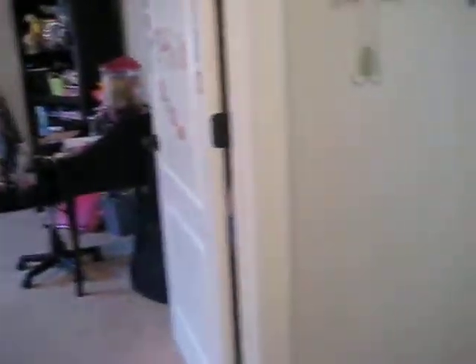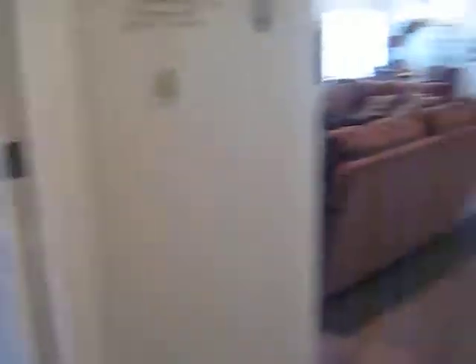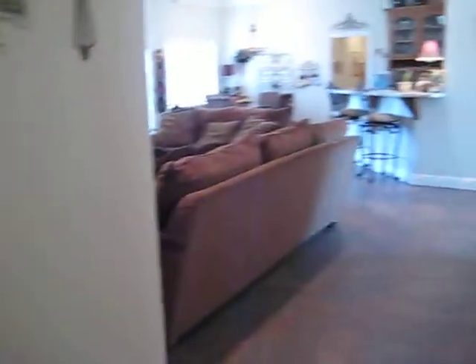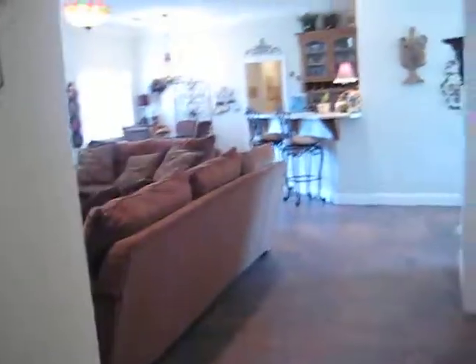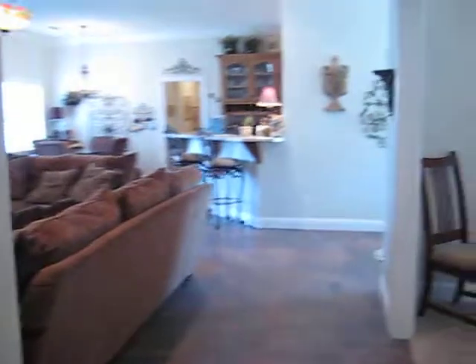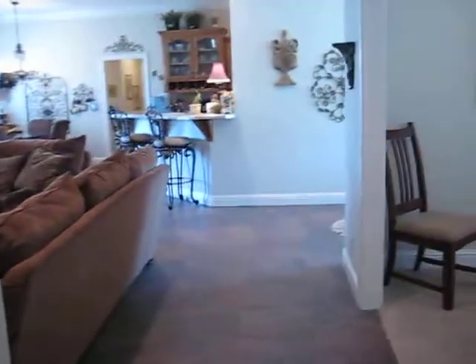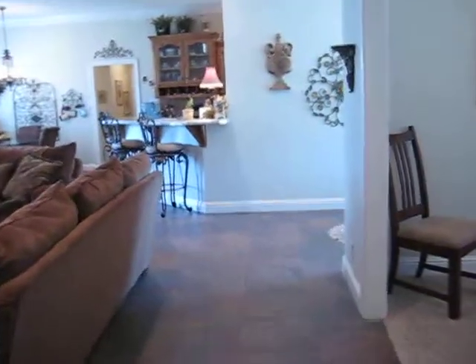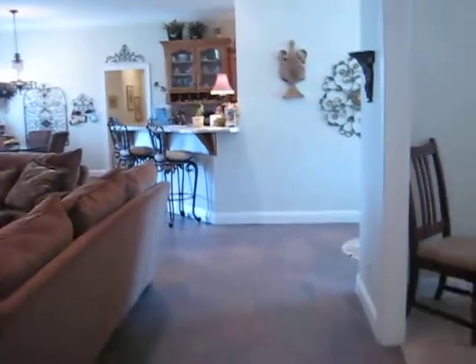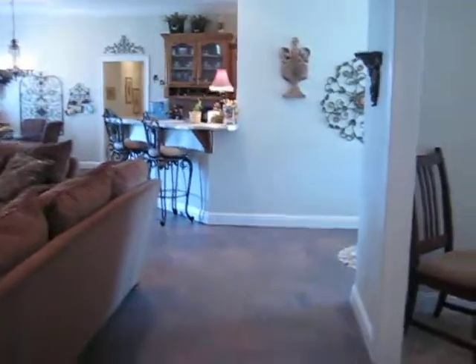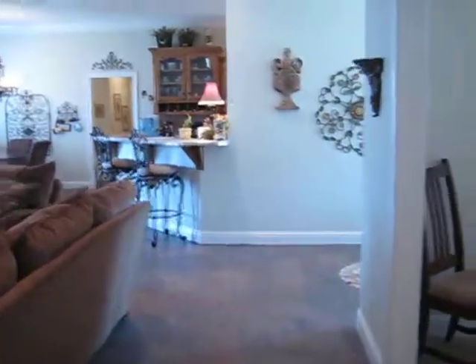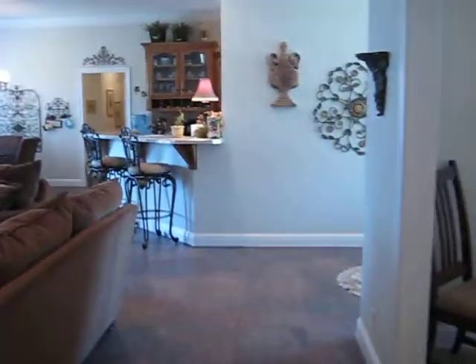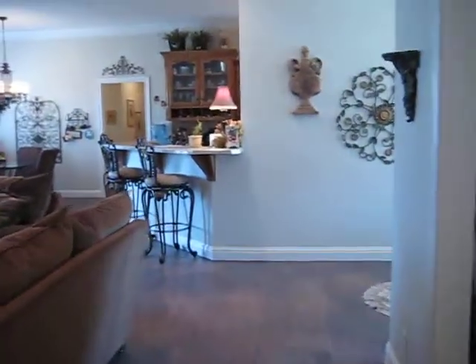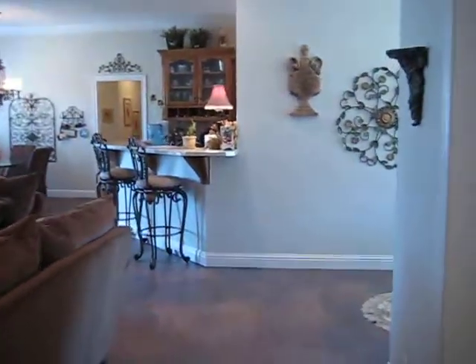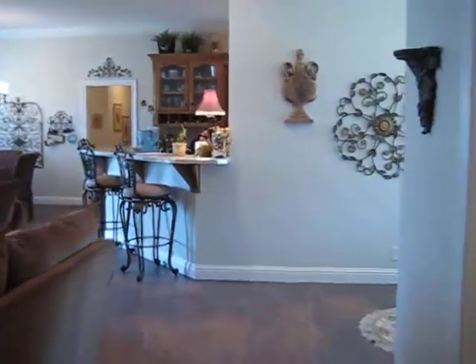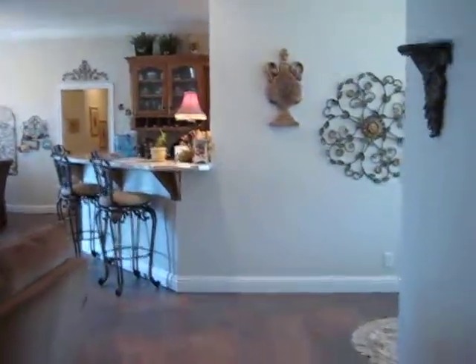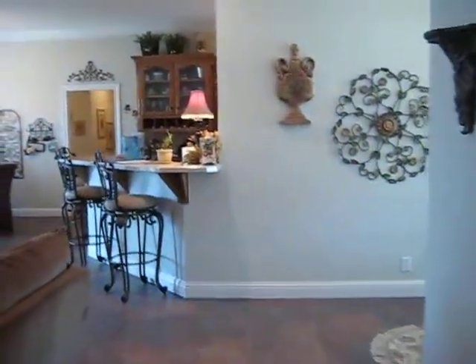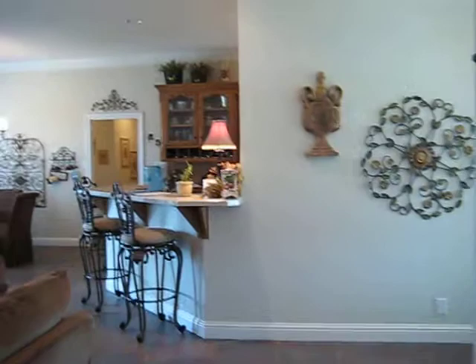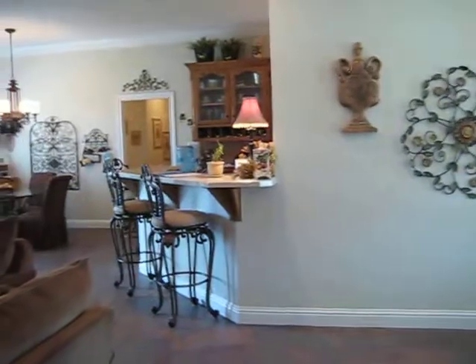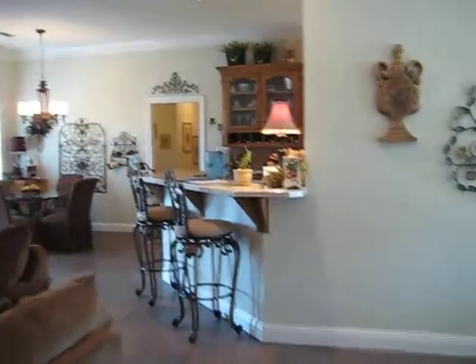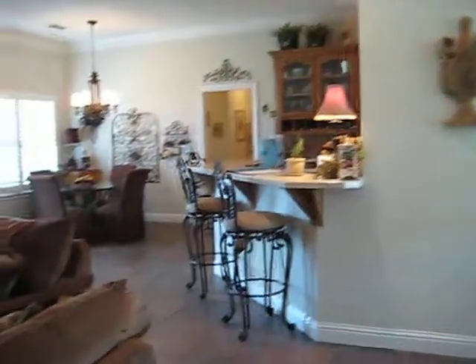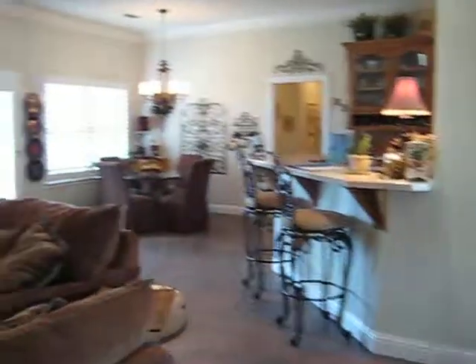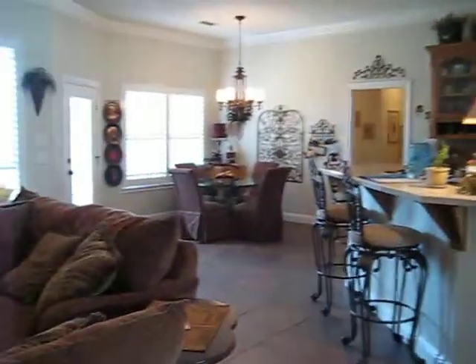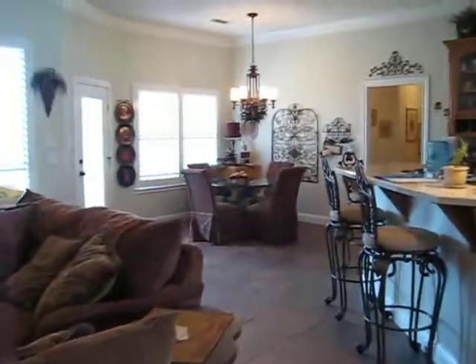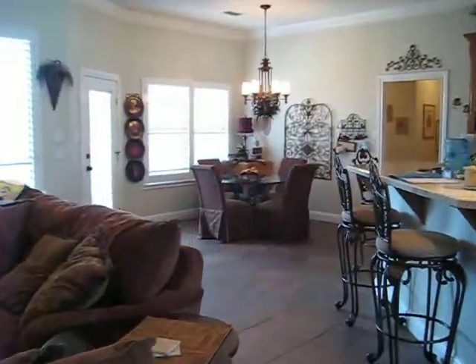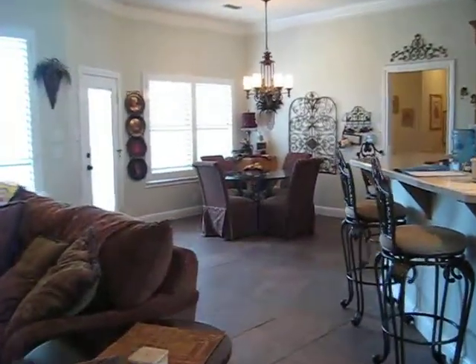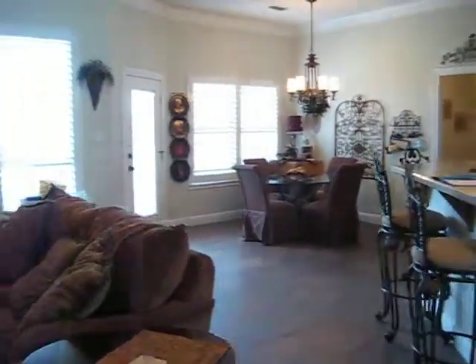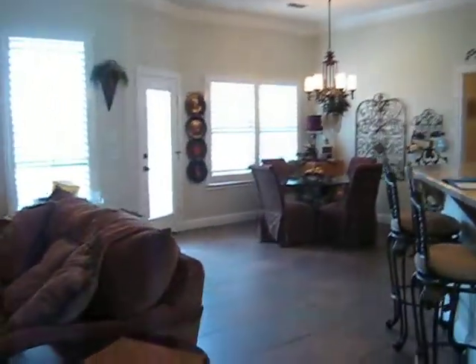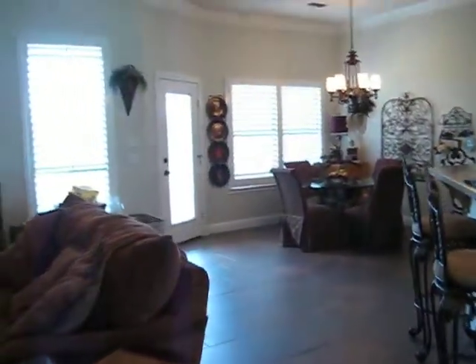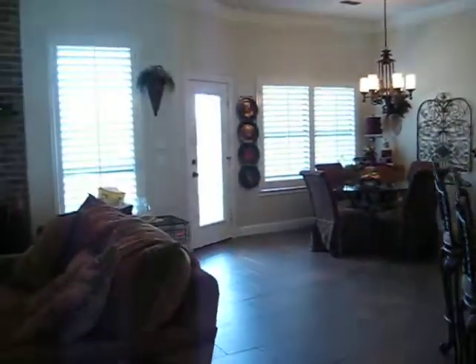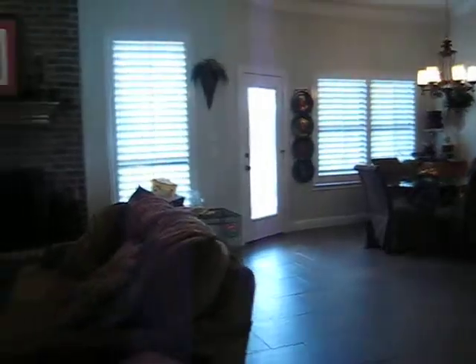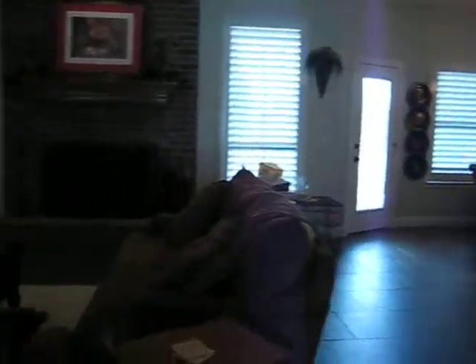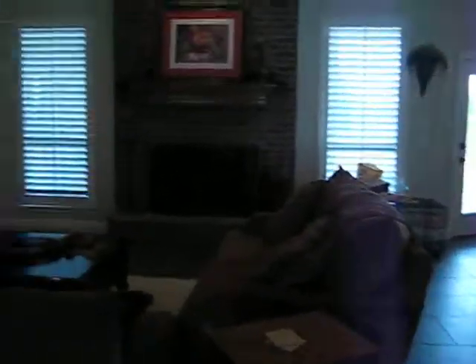If you have questions about this home, please call us at Pine and Beckett Realtors, 432-686-7000. You can also call Chris Beckett directly at 432-349-7000. Thank you.